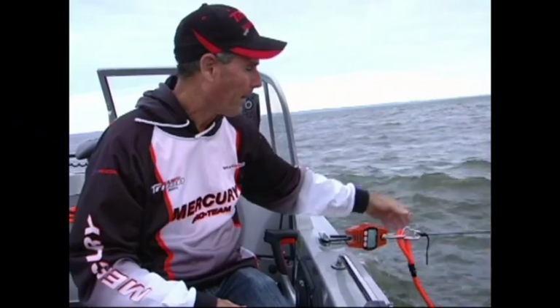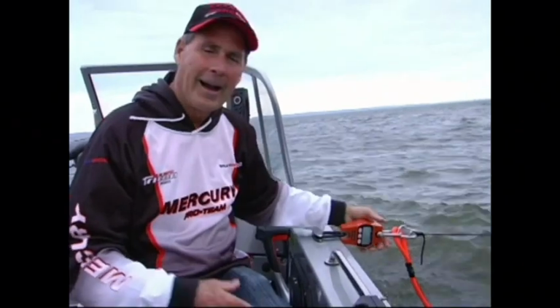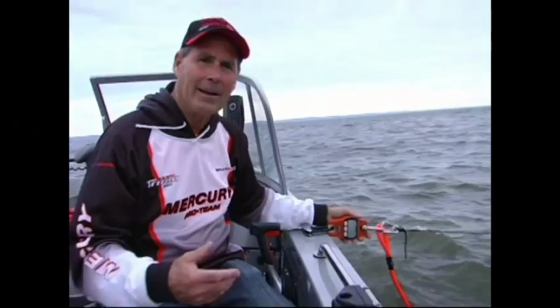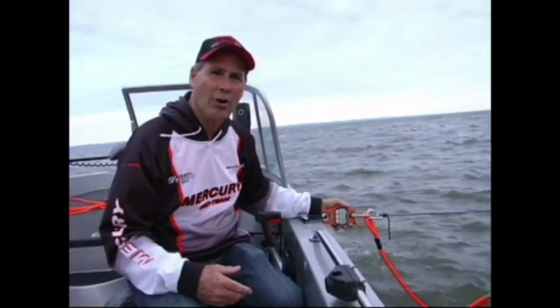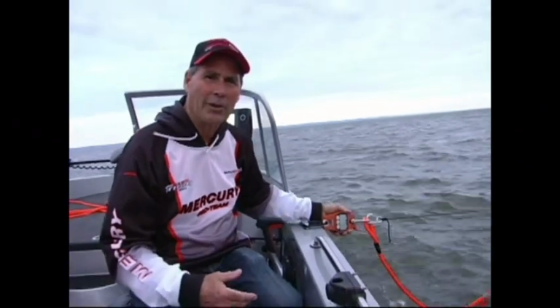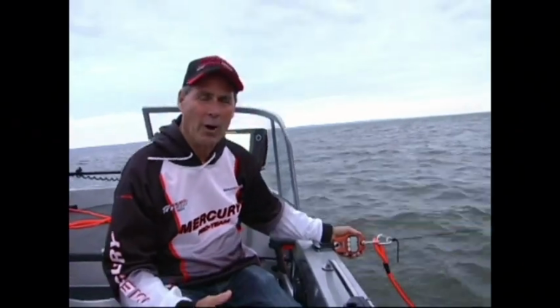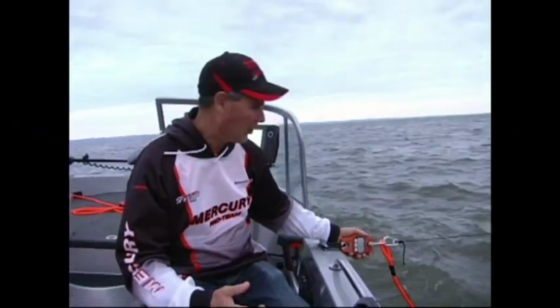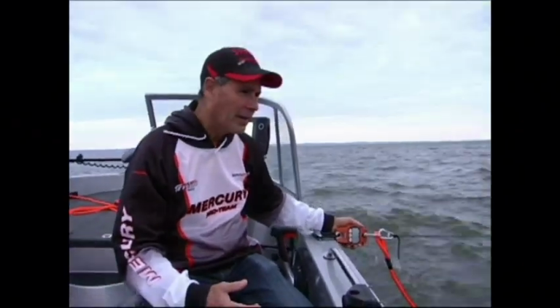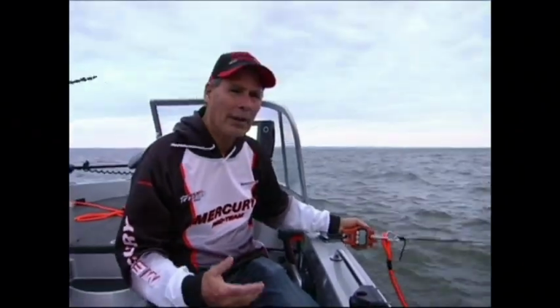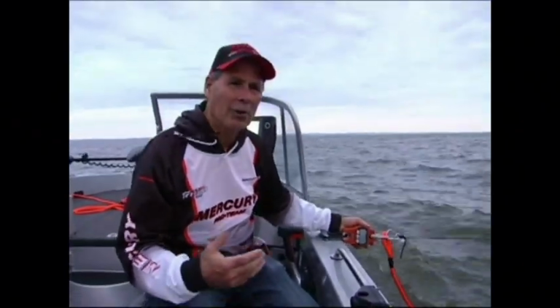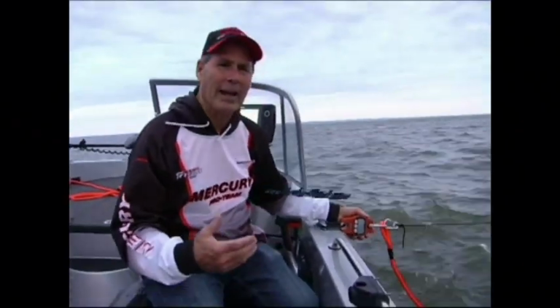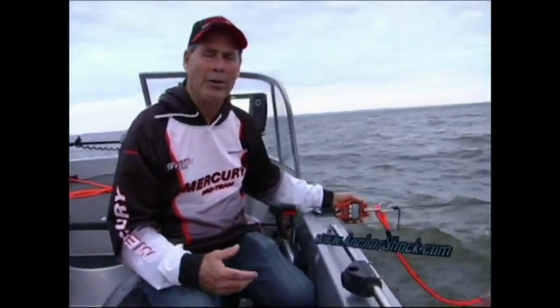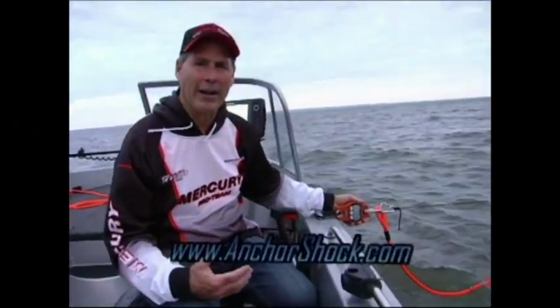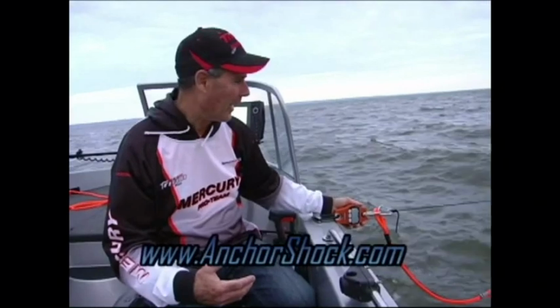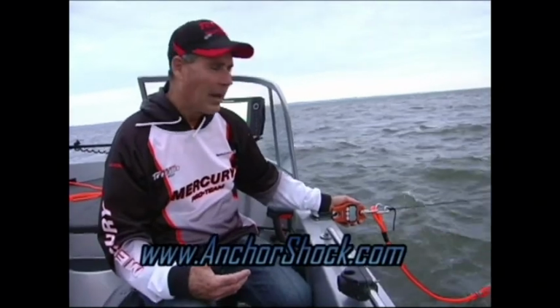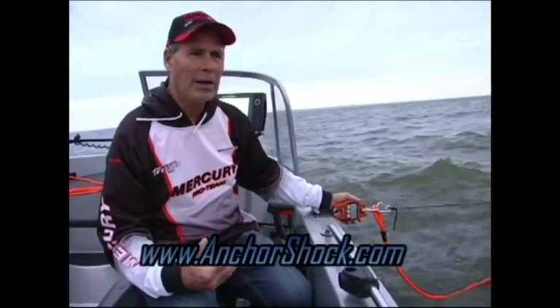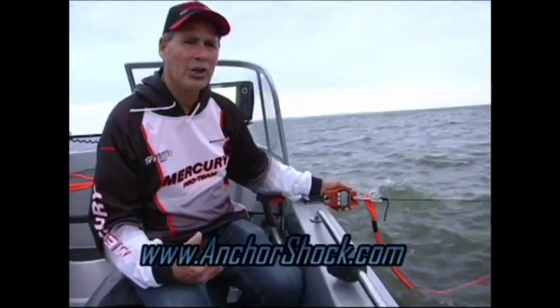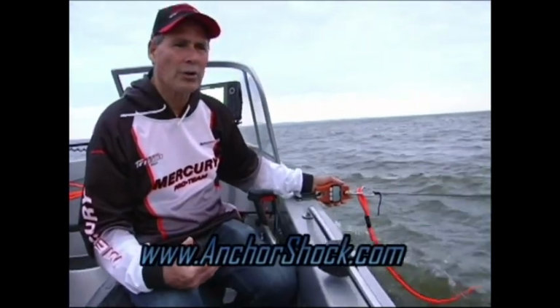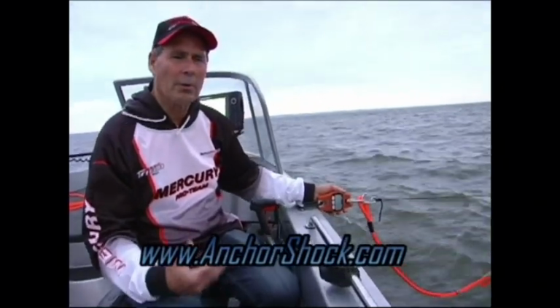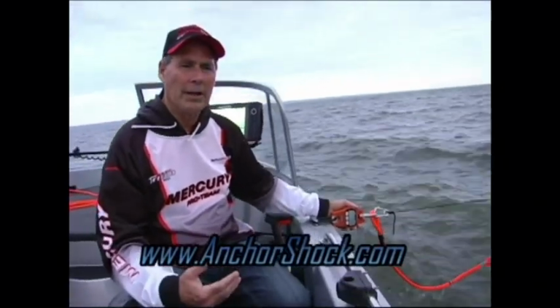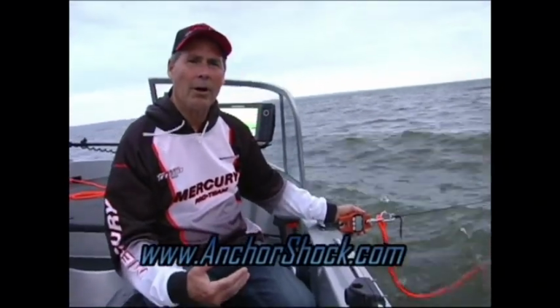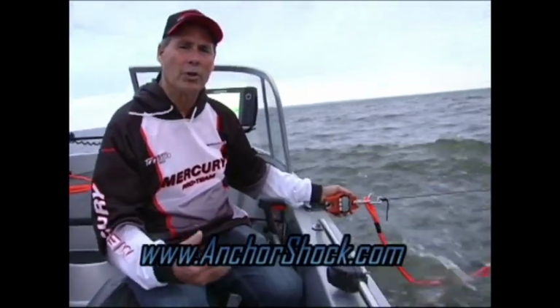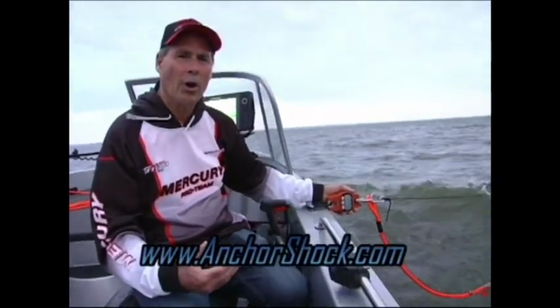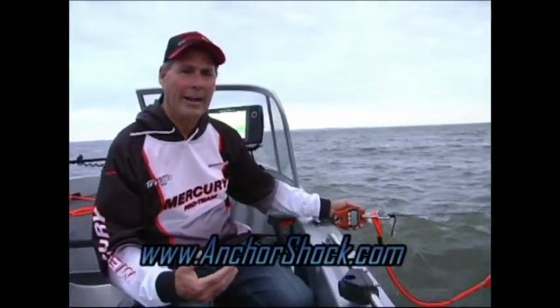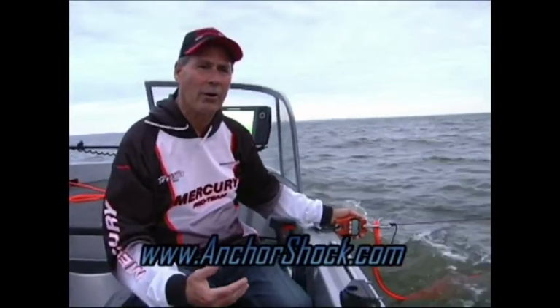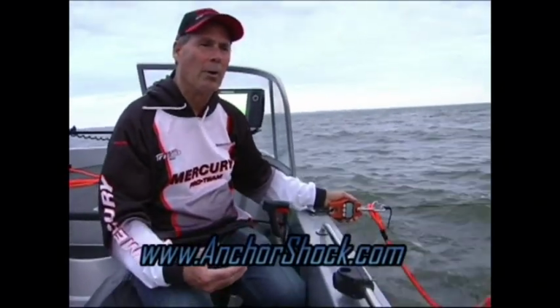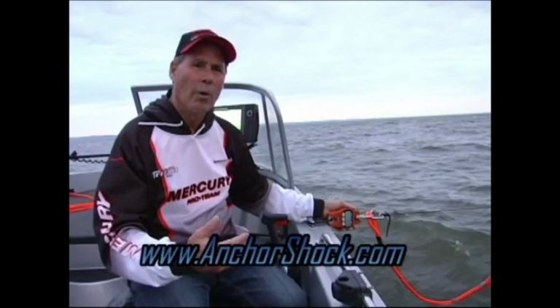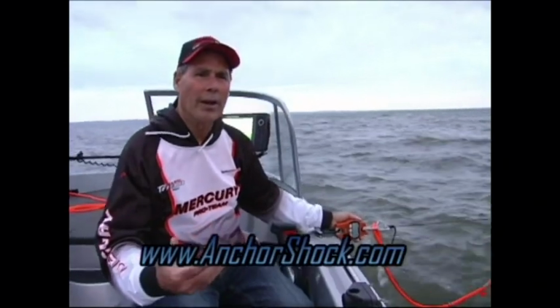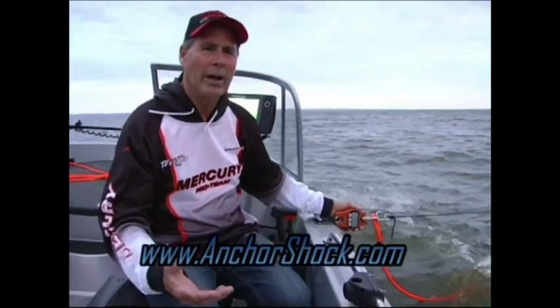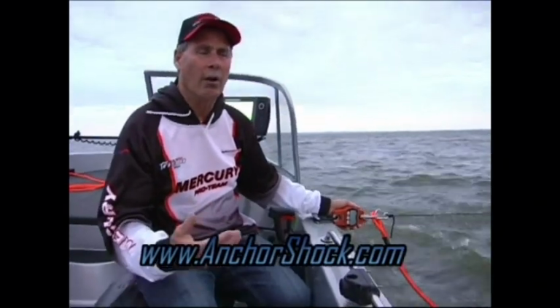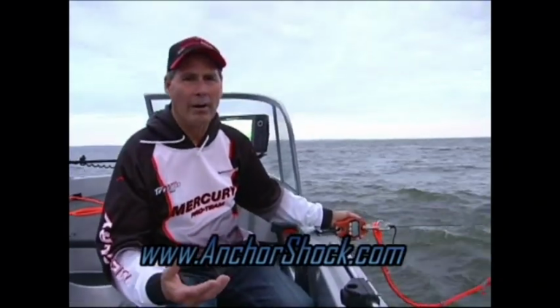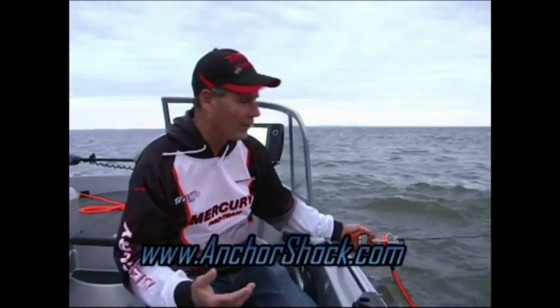Hi, I'm Don Golden with On The Water Adventure. Today we're going to do a little demo with our anchor shock. What we're going to try and show you is the amount of reduced pull on the anchor rope when you're in windy or rough conditions.